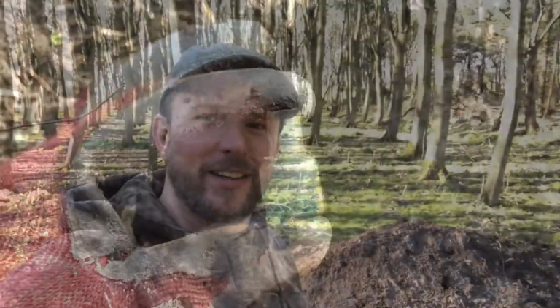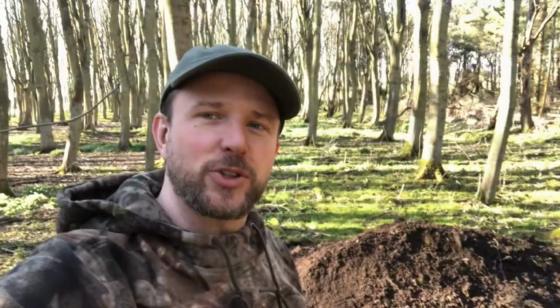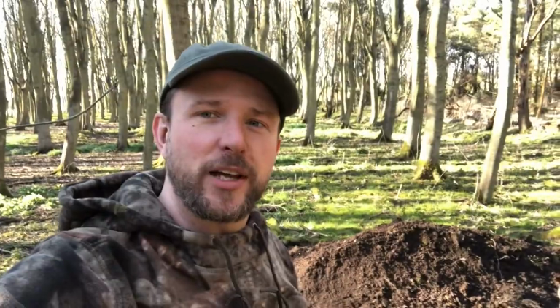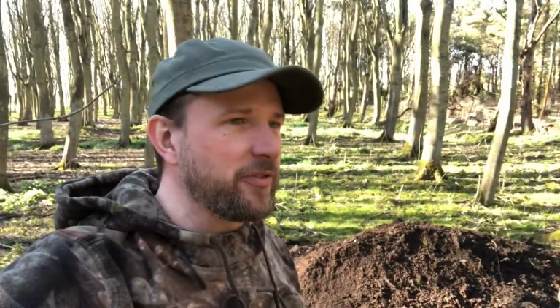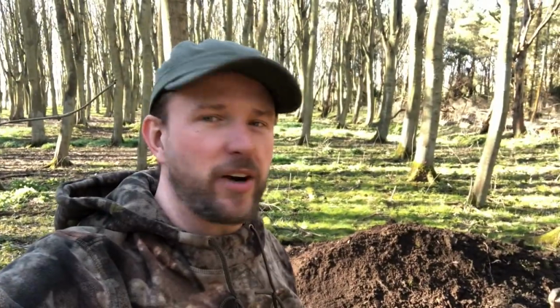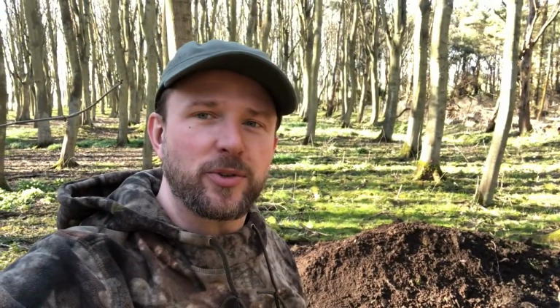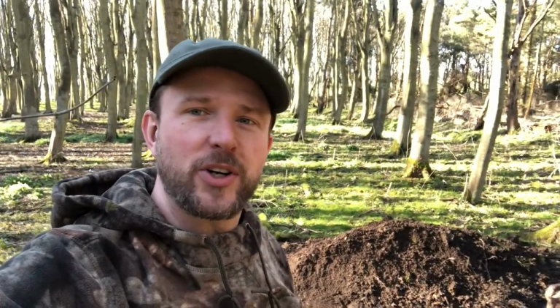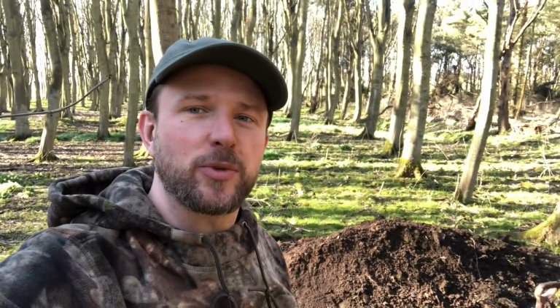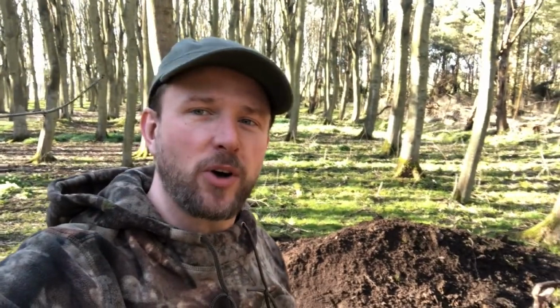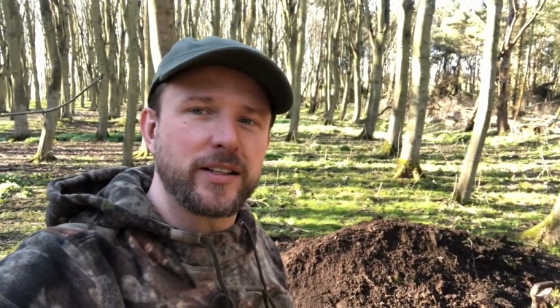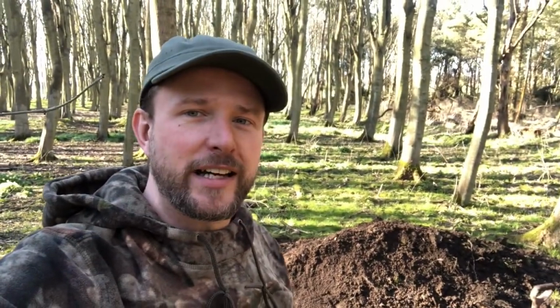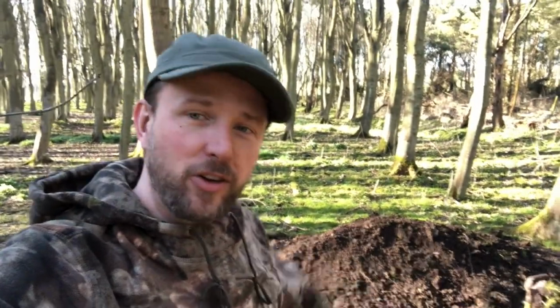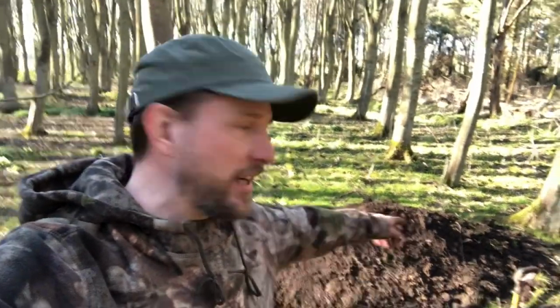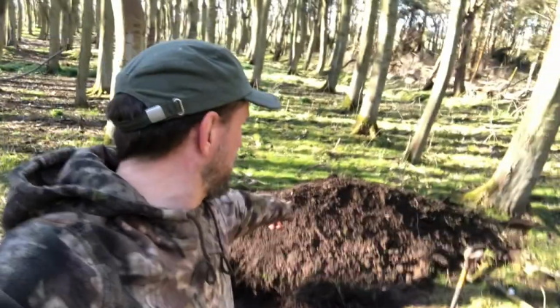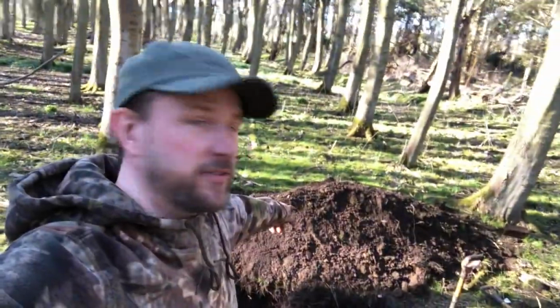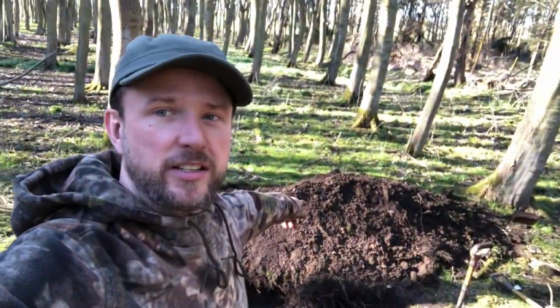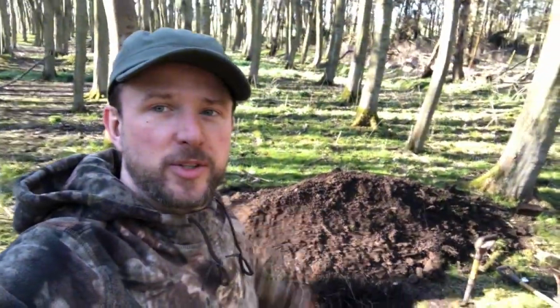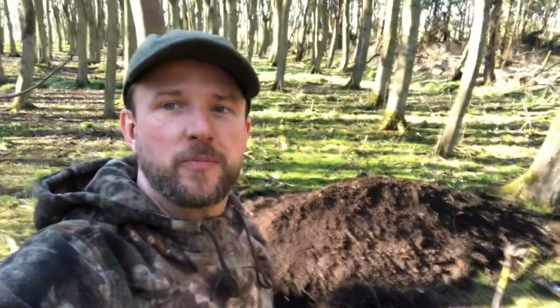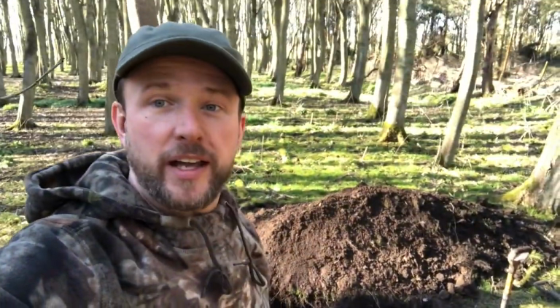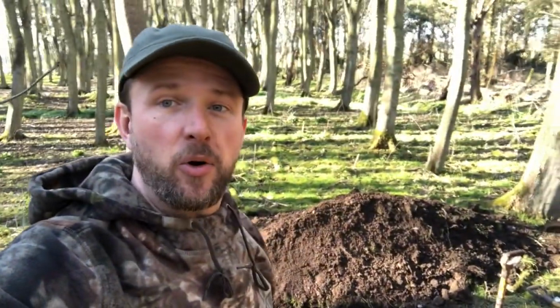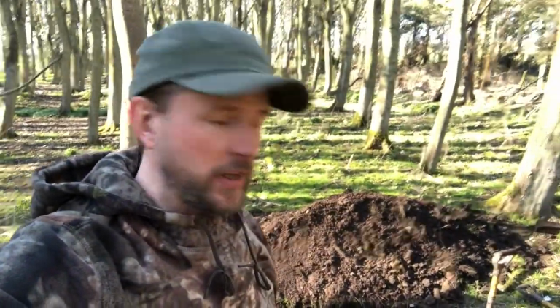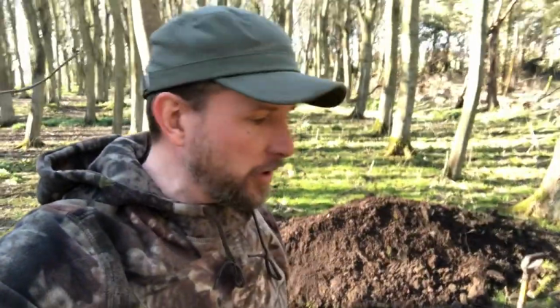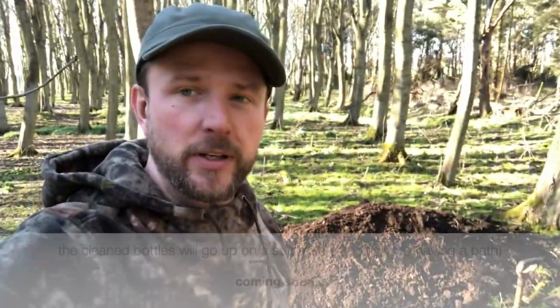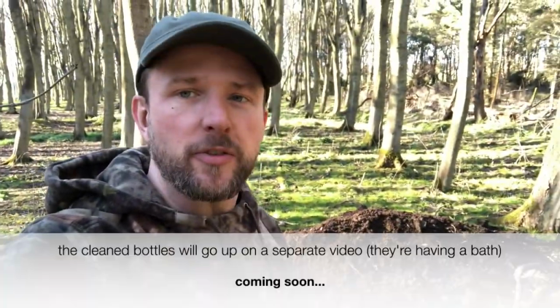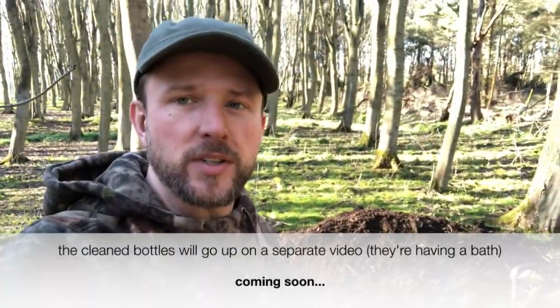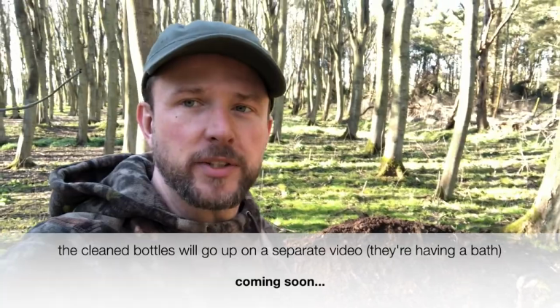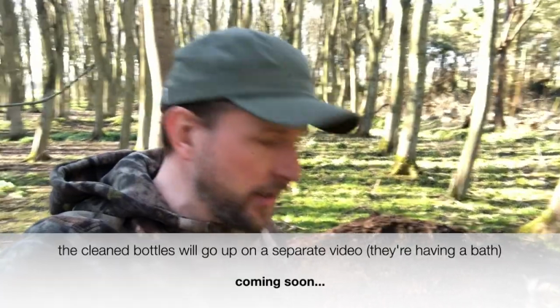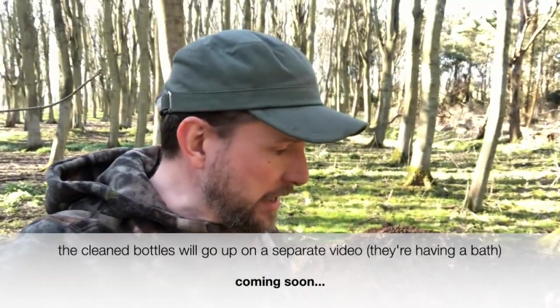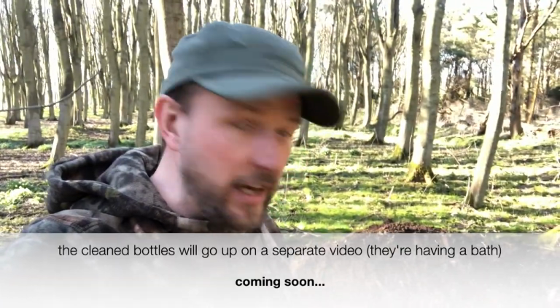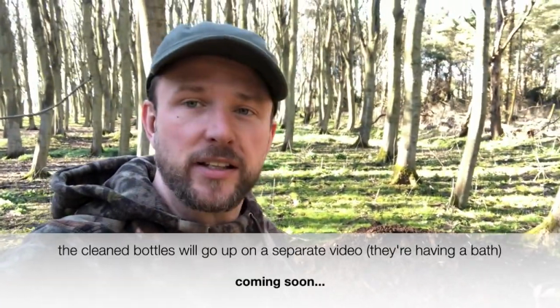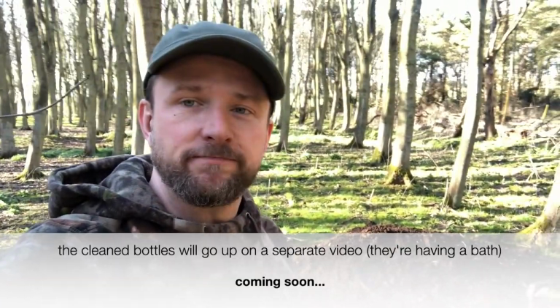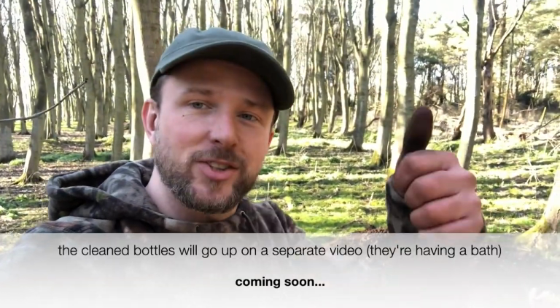Thanks for joining me on the first ever episode of Dirty Secrets of Scotland. All I've got to do now is fill in this enormous hole and then I'll go home. I'll put up some pictures of the bottles that I found today. Thanks again. Cheers.